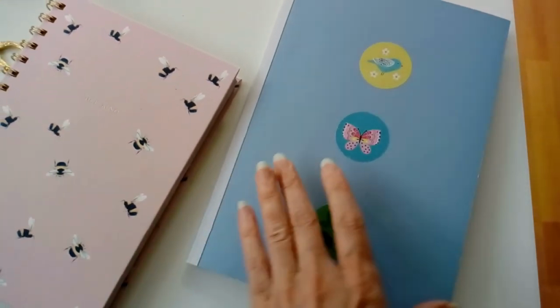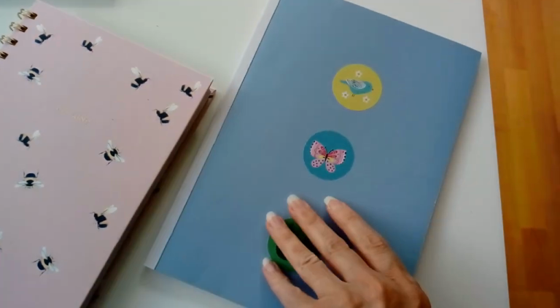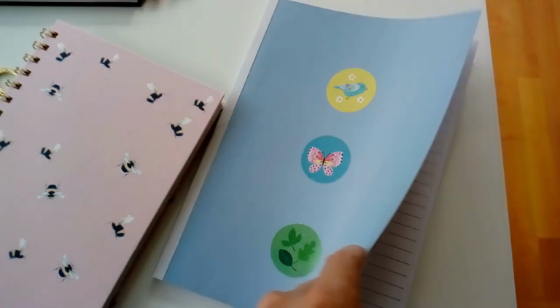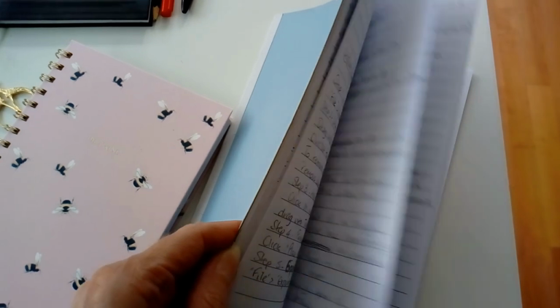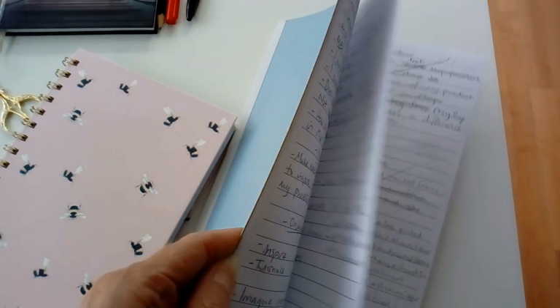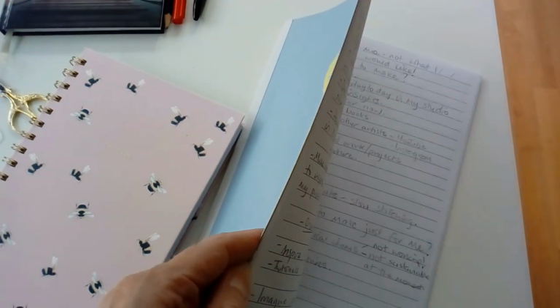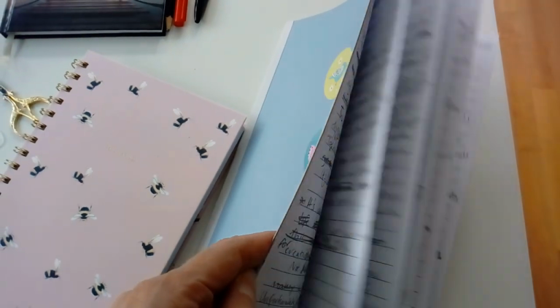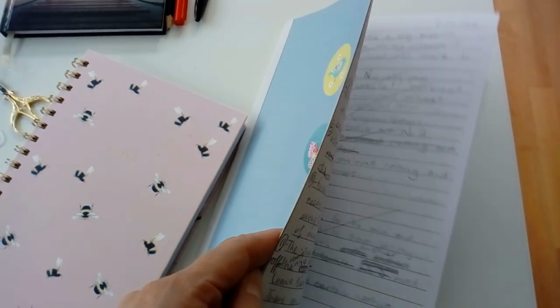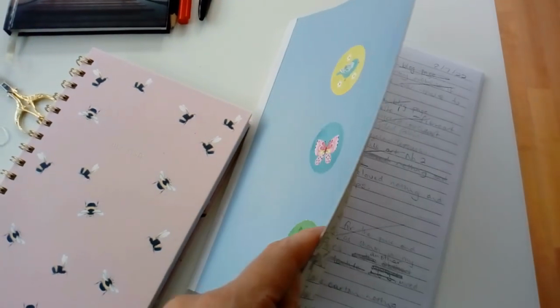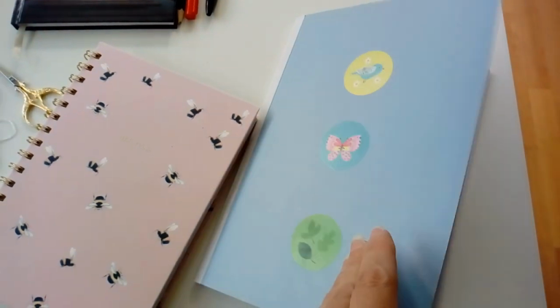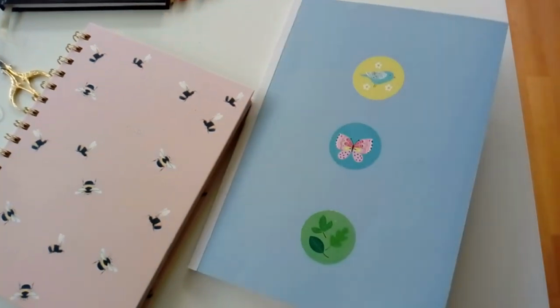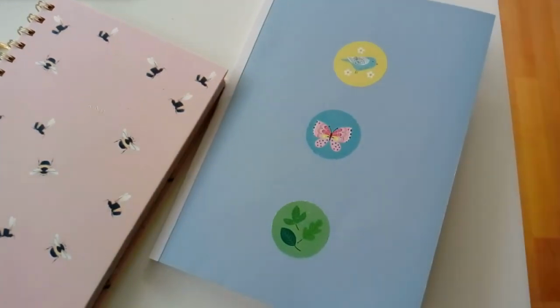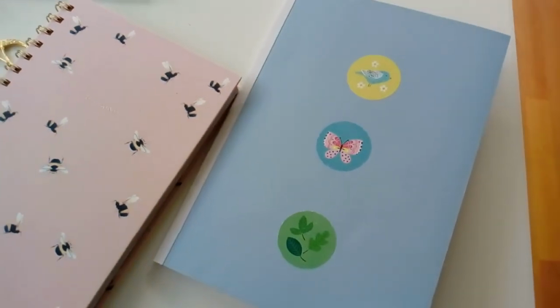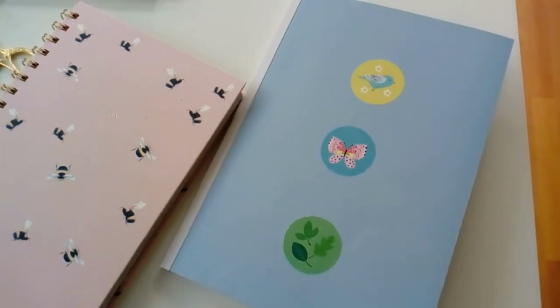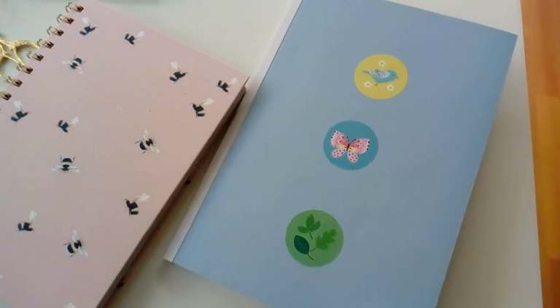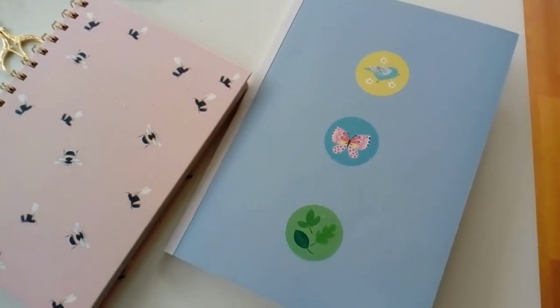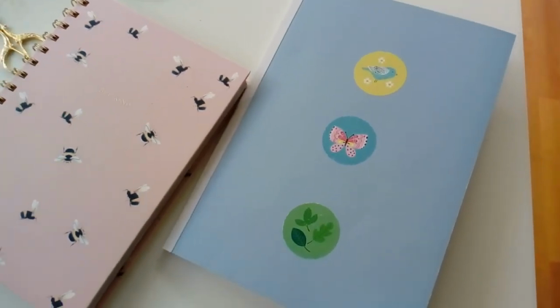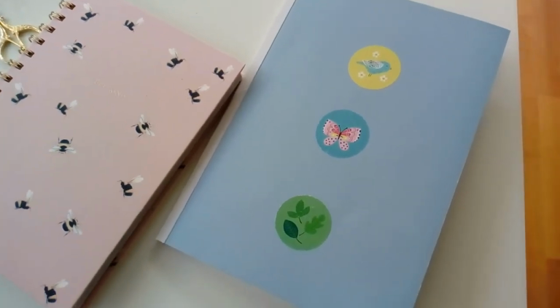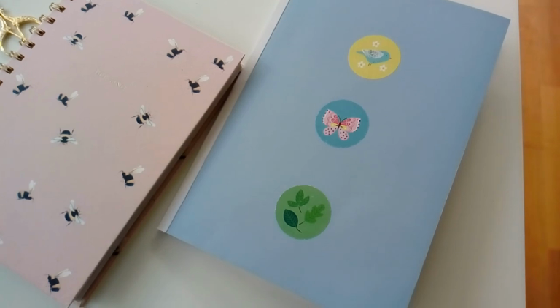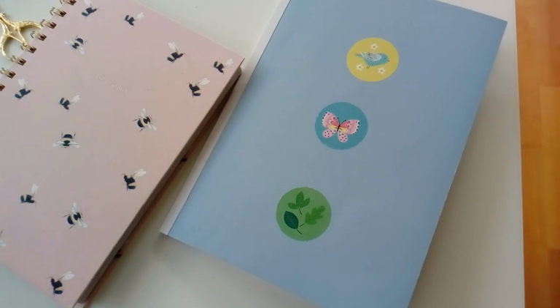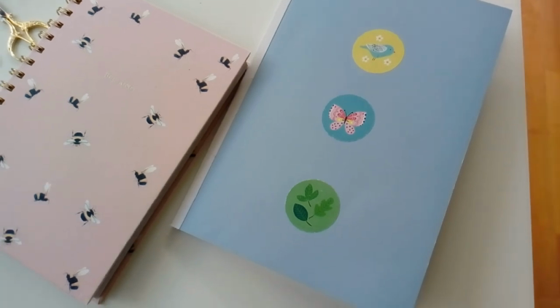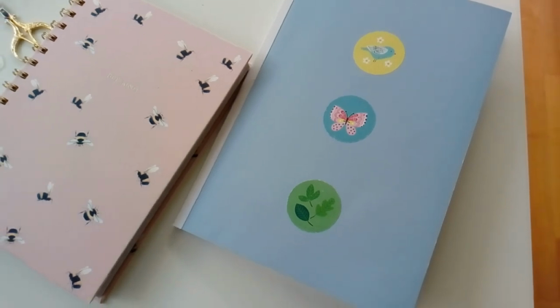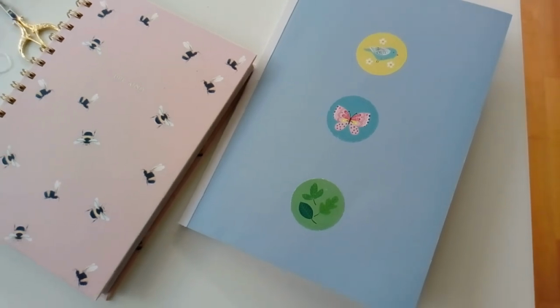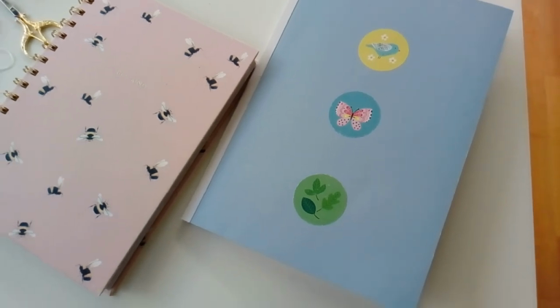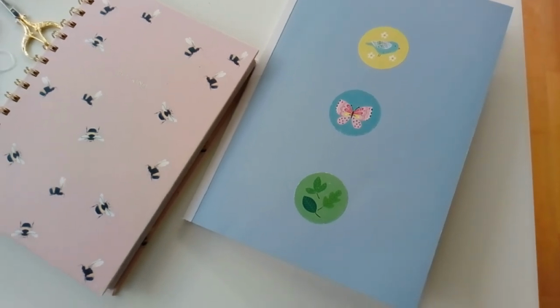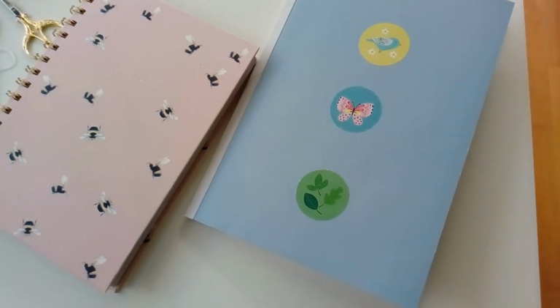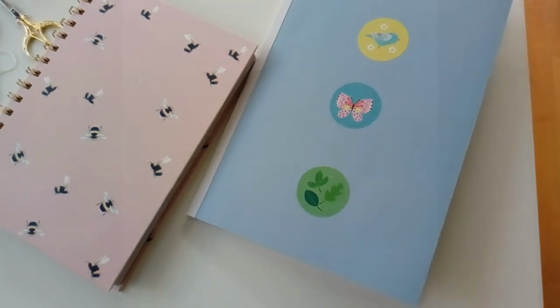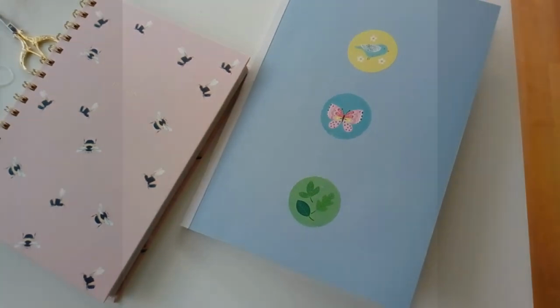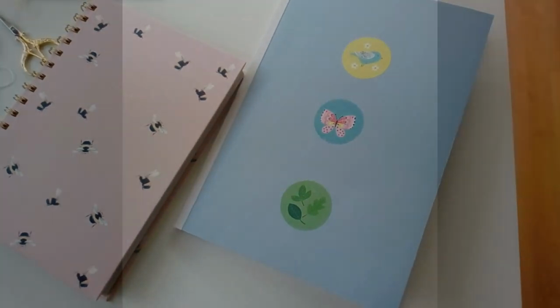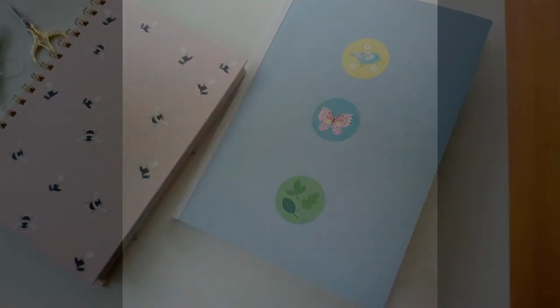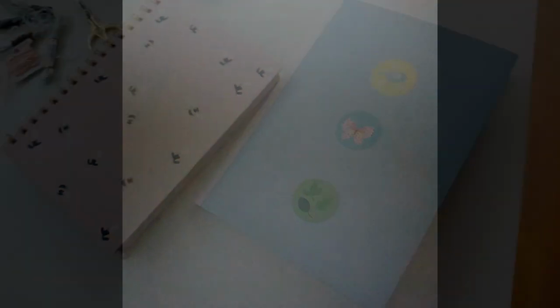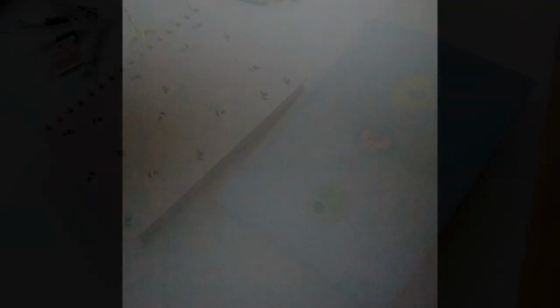This notebook is for all my thoughts, ideas, drafts for Instagram posts, notes on scripts for YouTube videos and any other general notes.